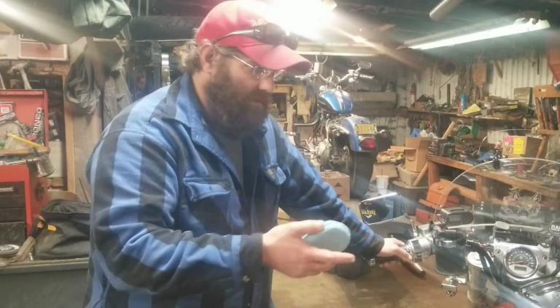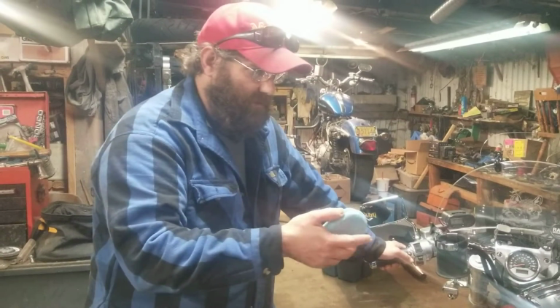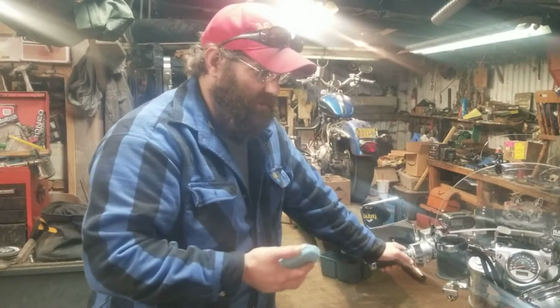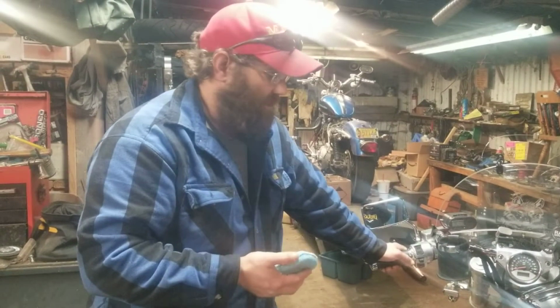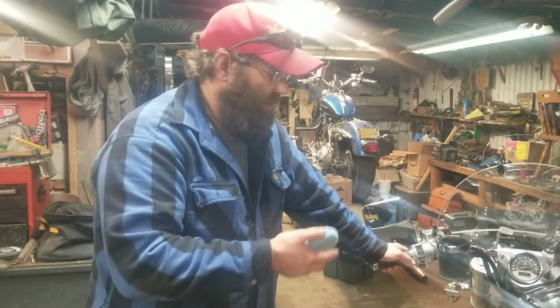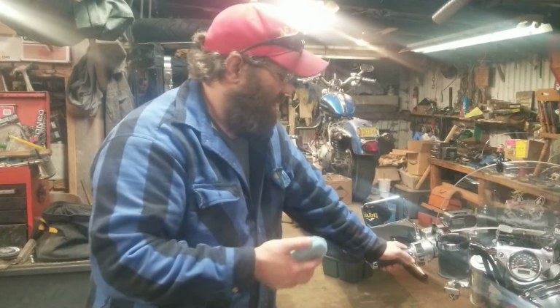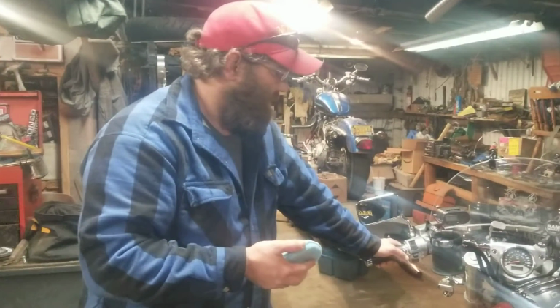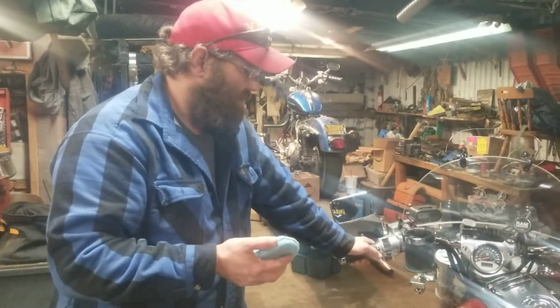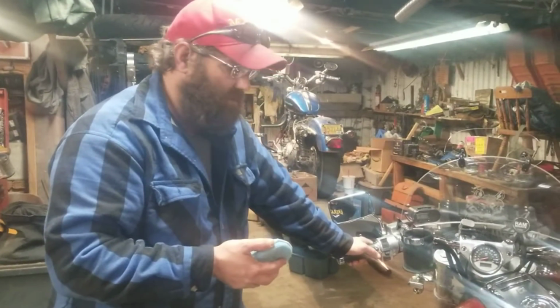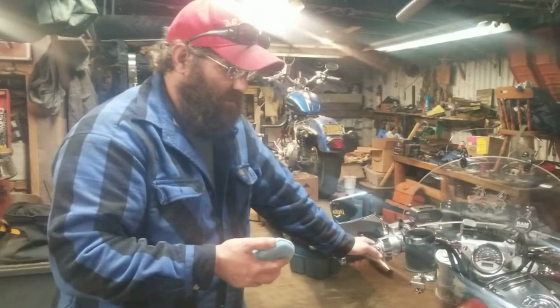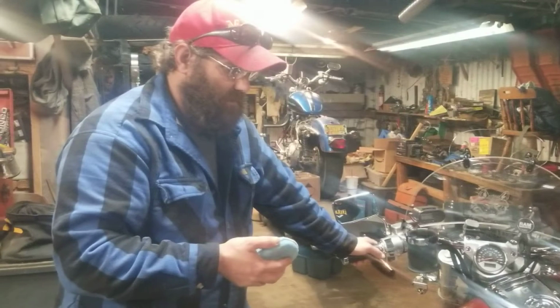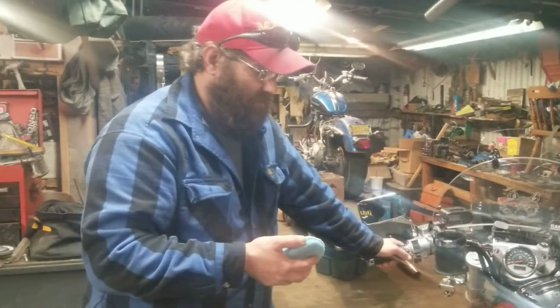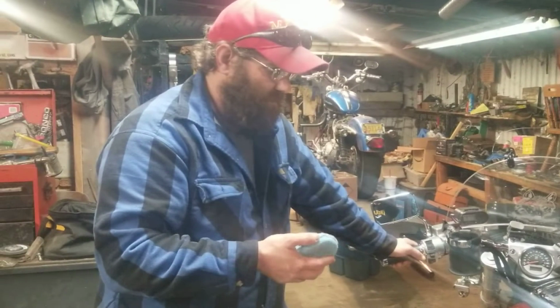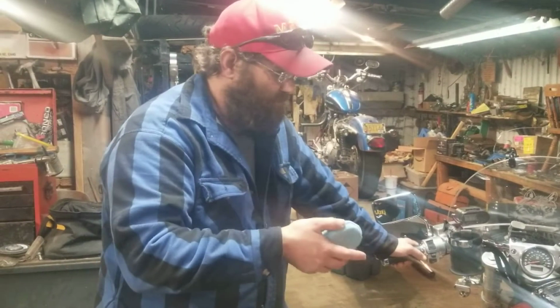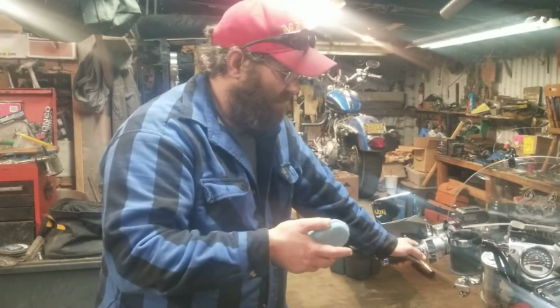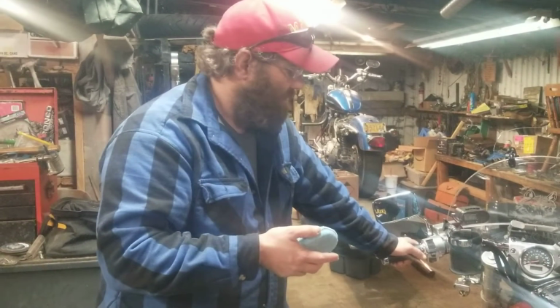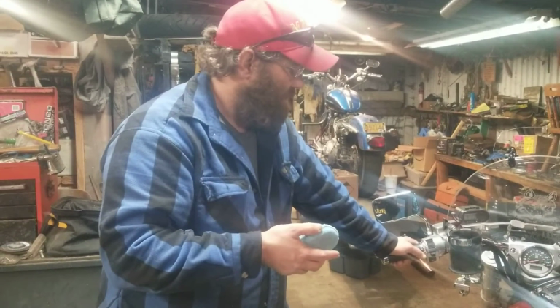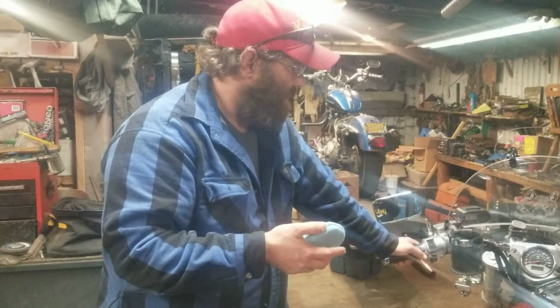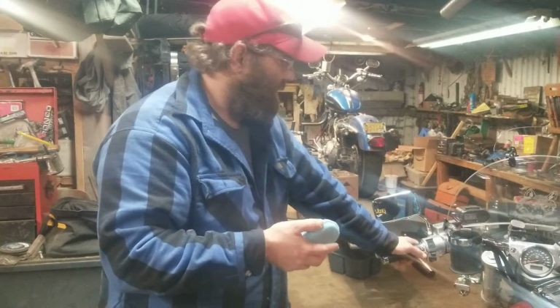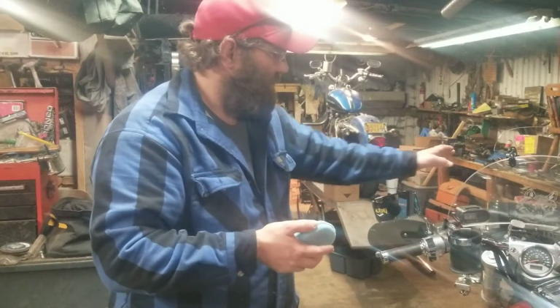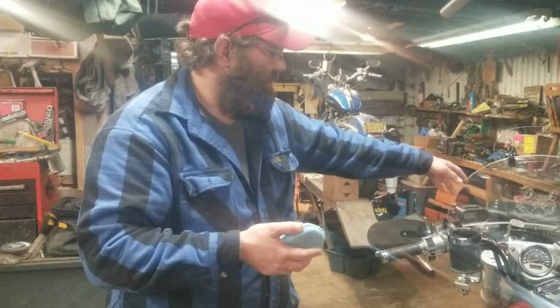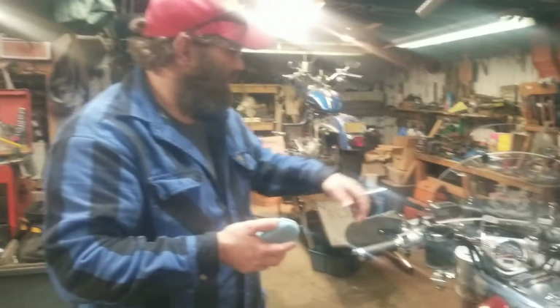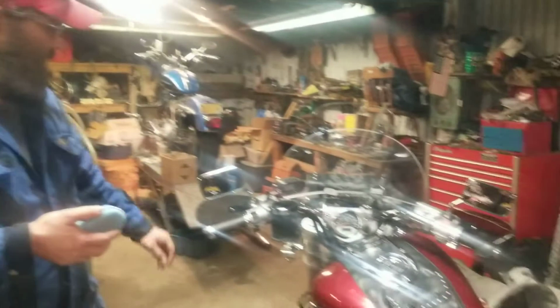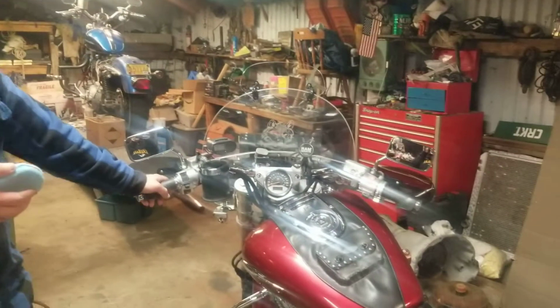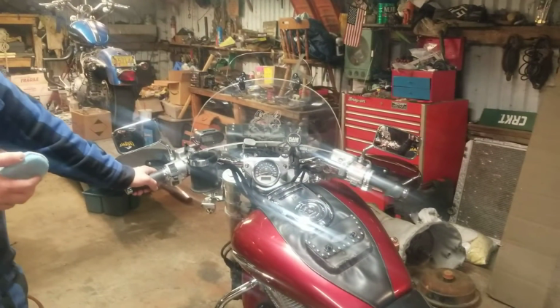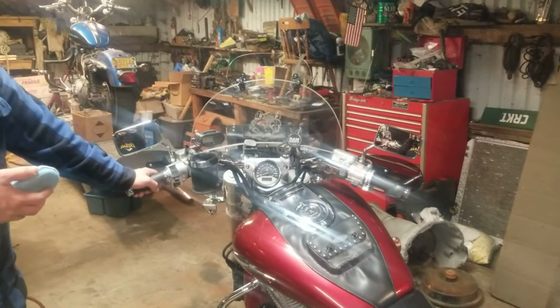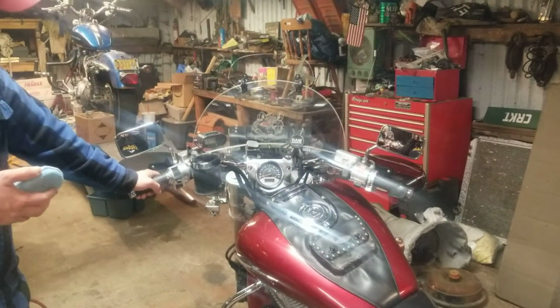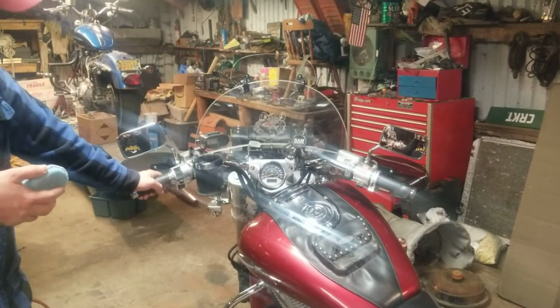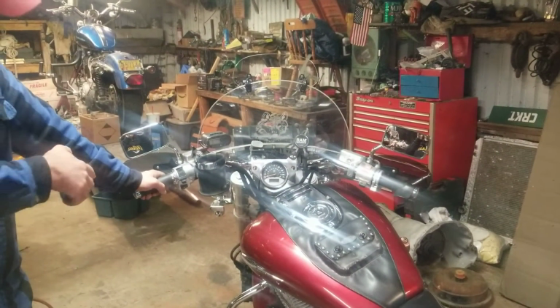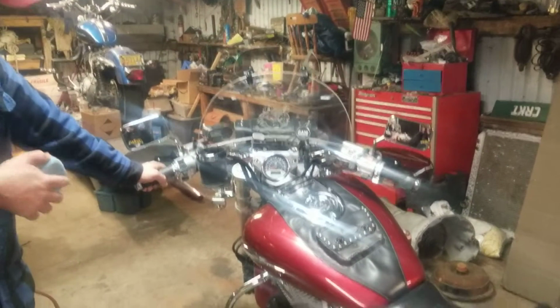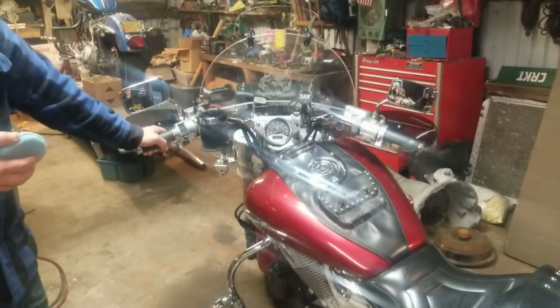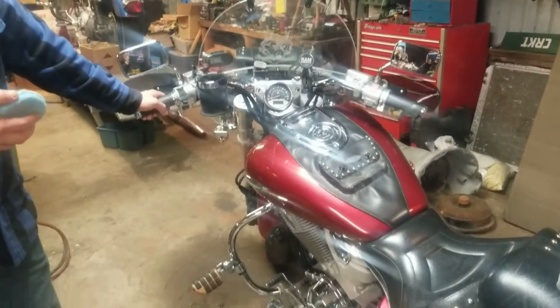It's got Vance and Hines Big Shots exhaust, a K&N filter, Power Commander, a few other things, Memphis Shades windshield, Cobra crash bars and floorboards.